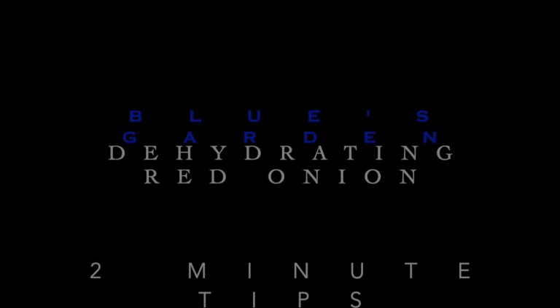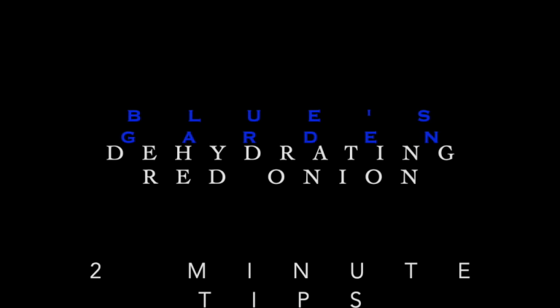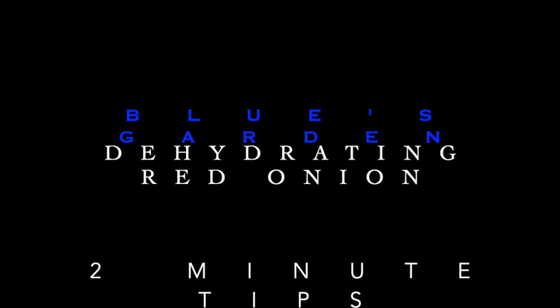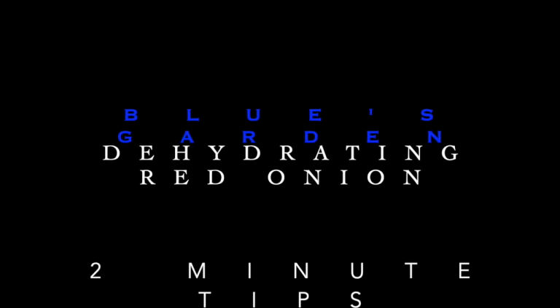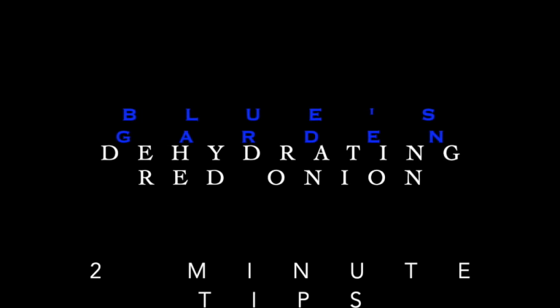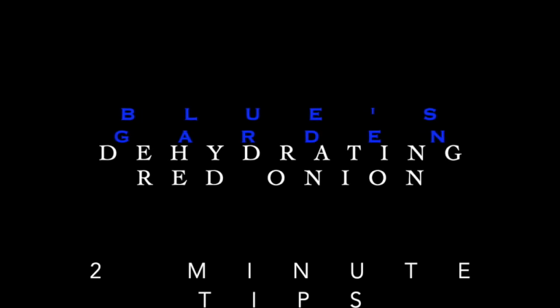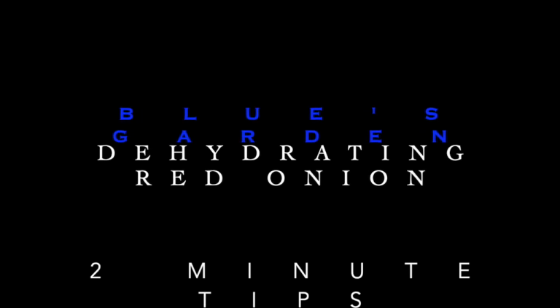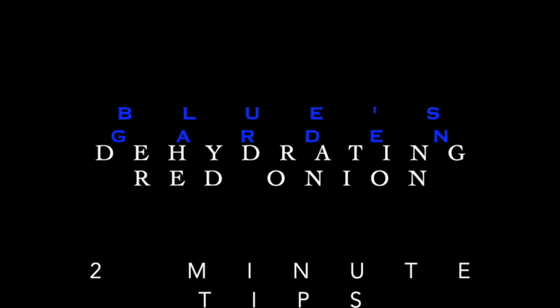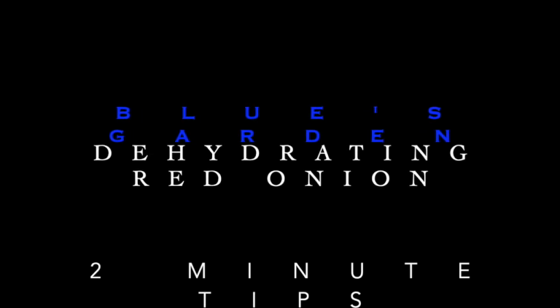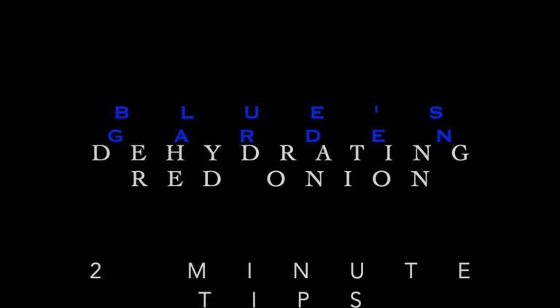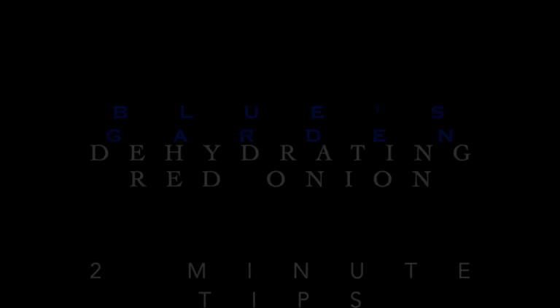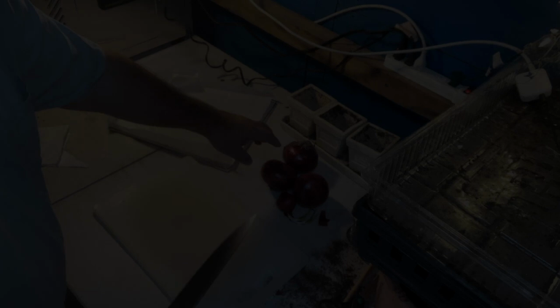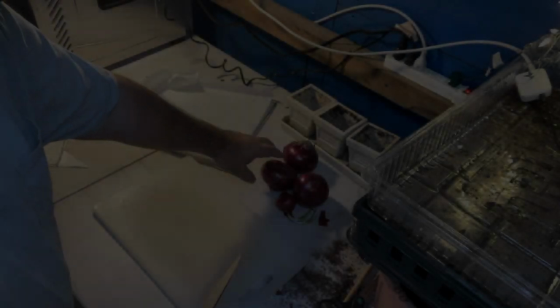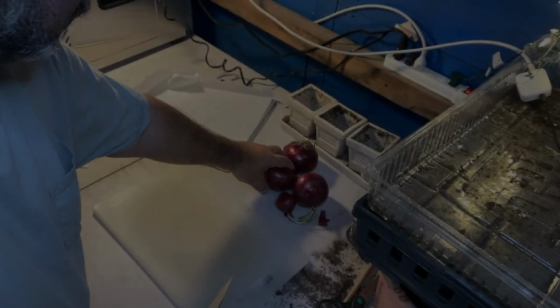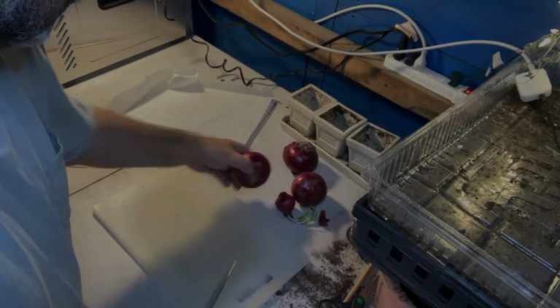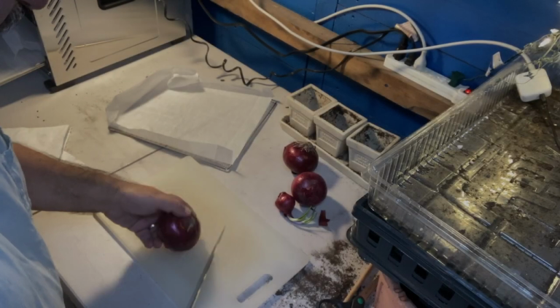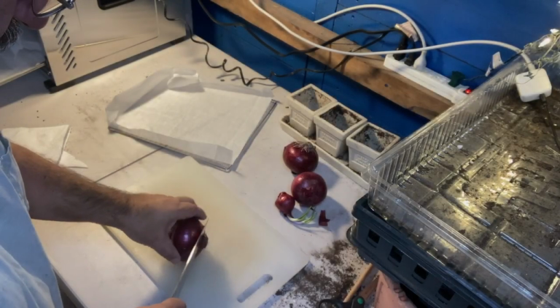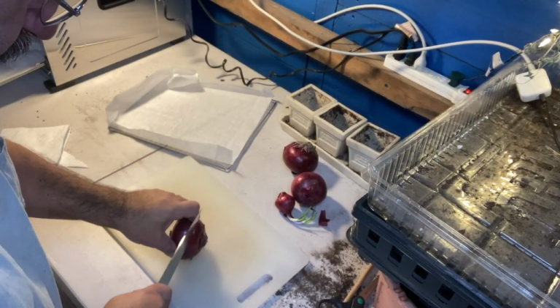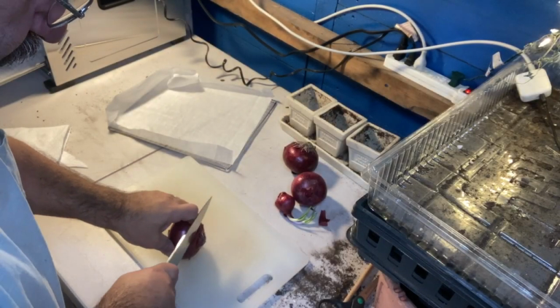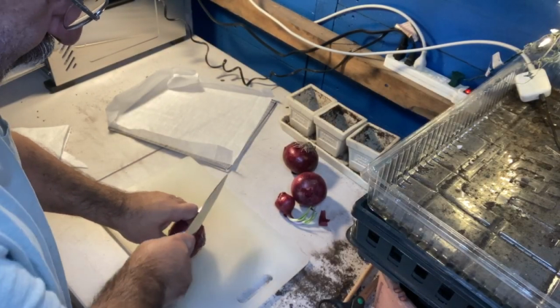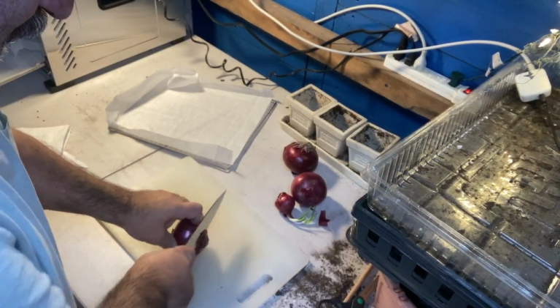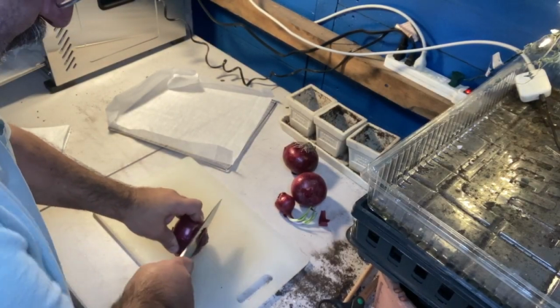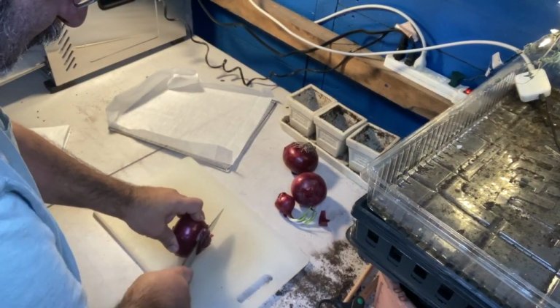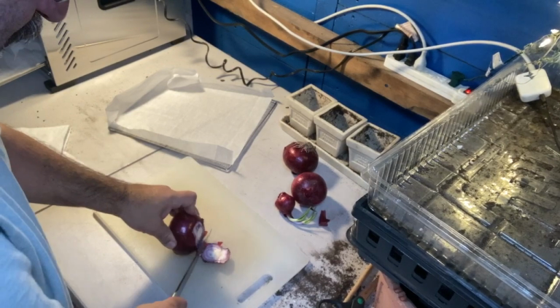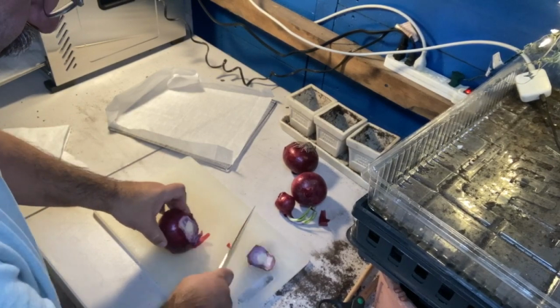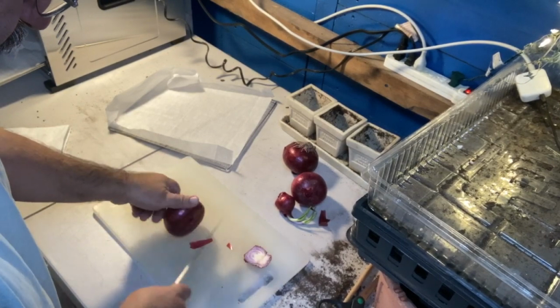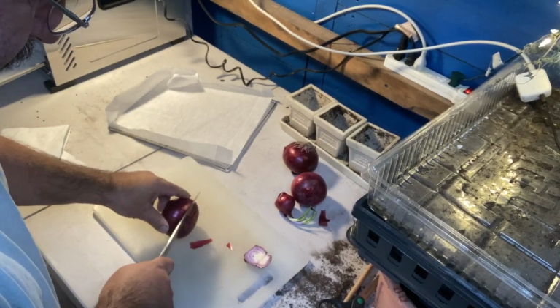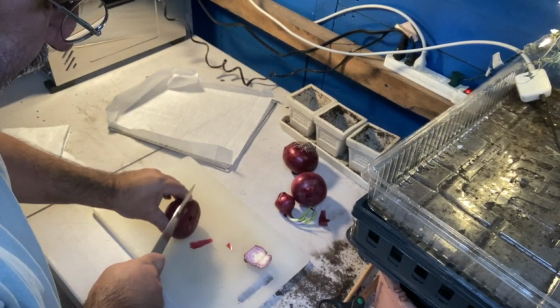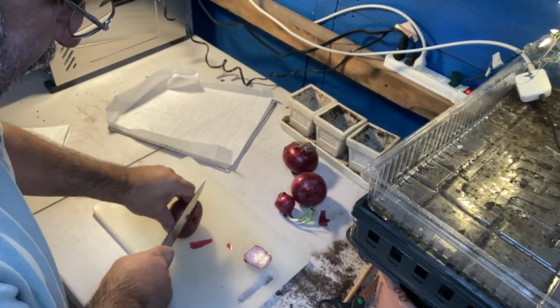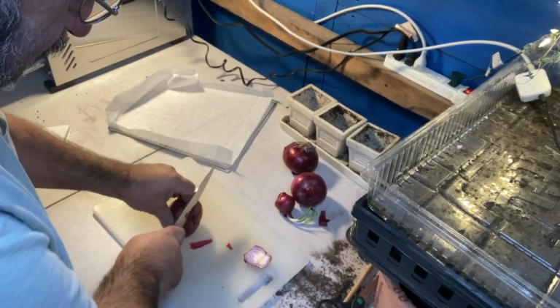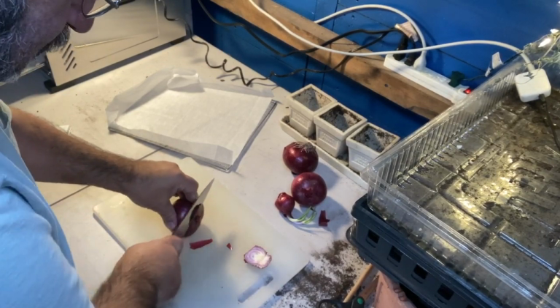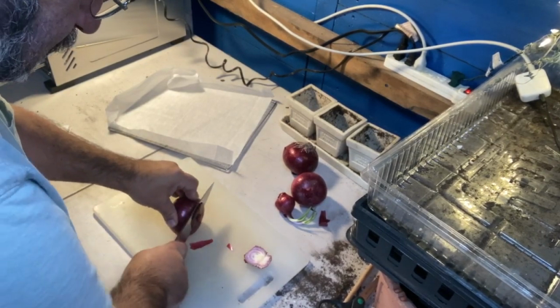Welcome back to Blue's 2-Minute Garden Tips. Today we're dehydrating onions. We start with red onion — these came out of my garden. These are long day red onion, ruby red.